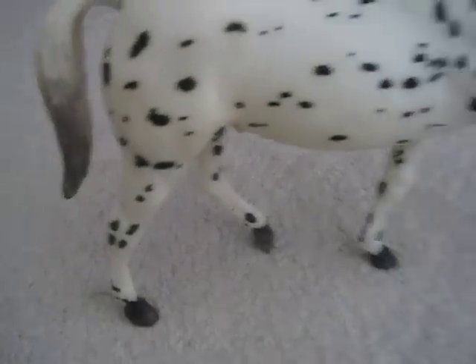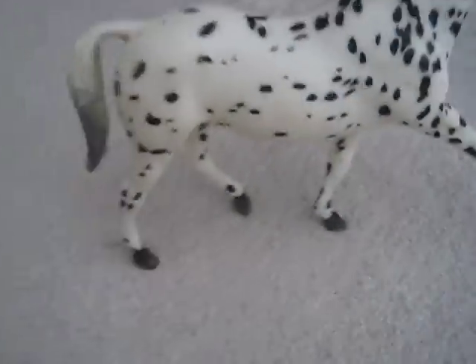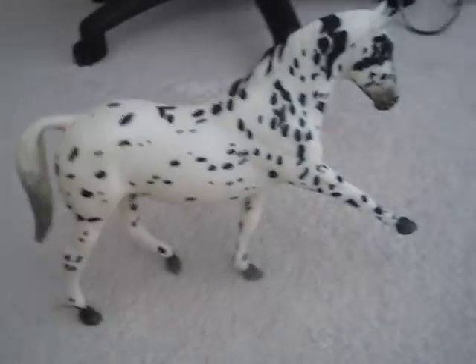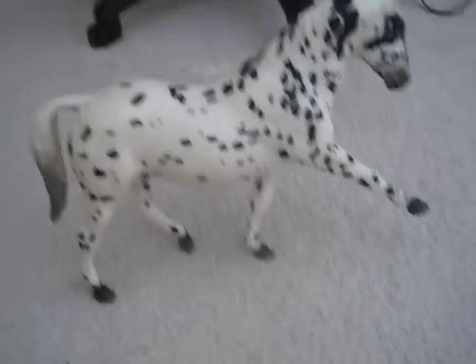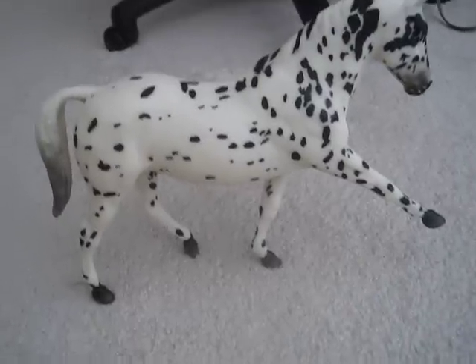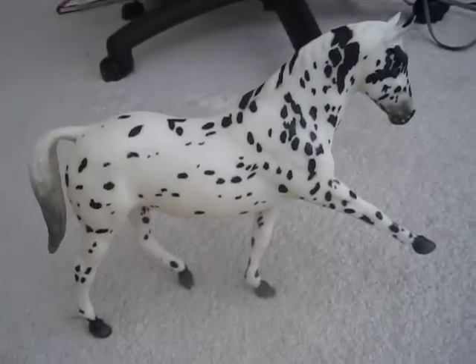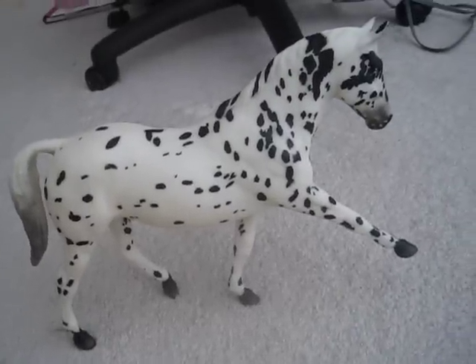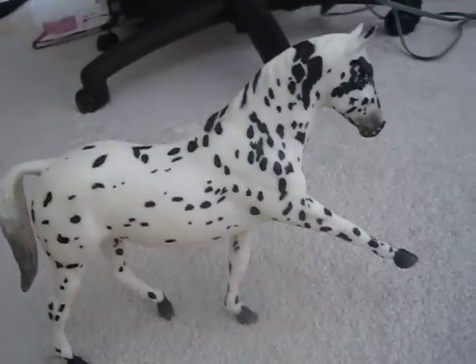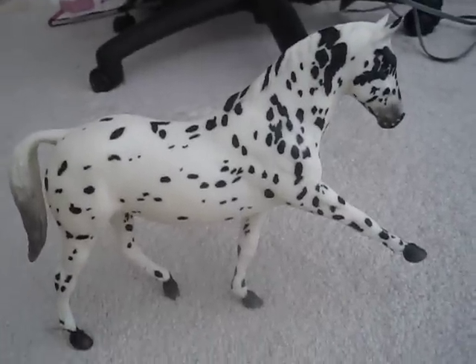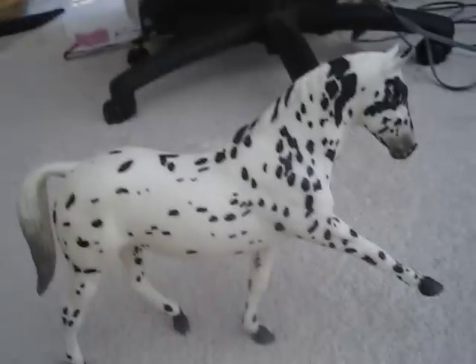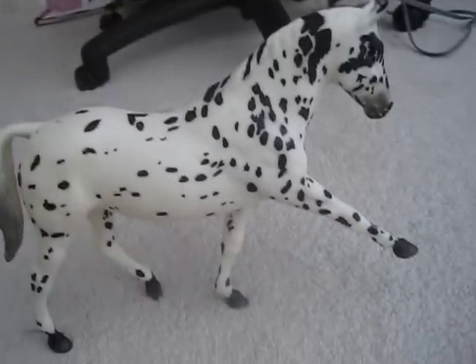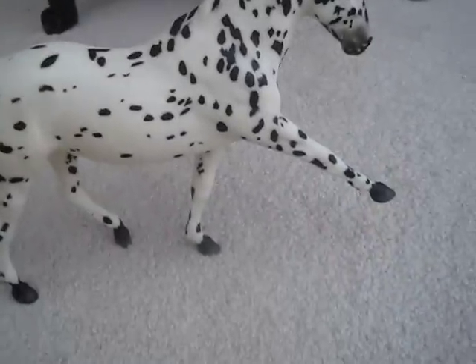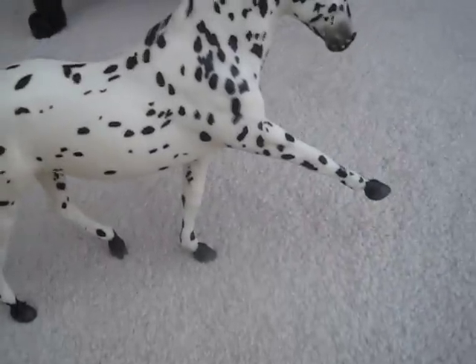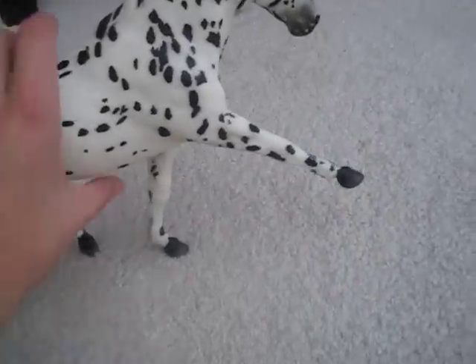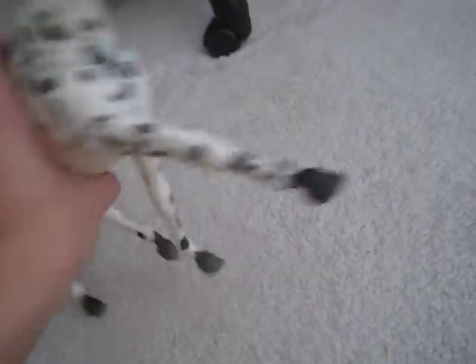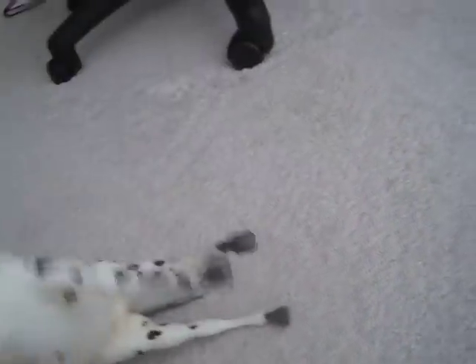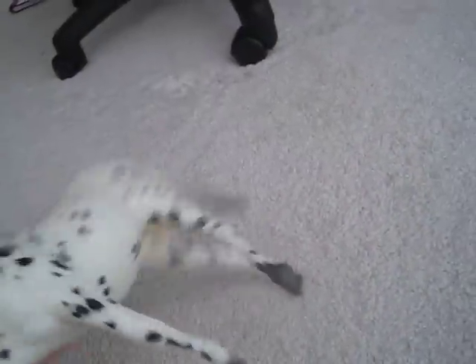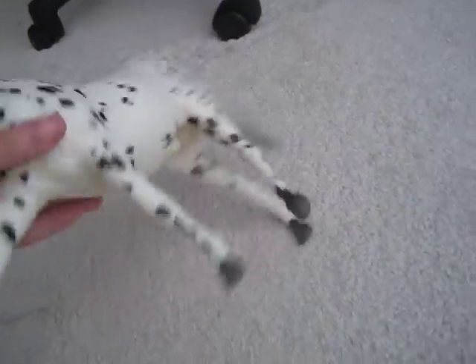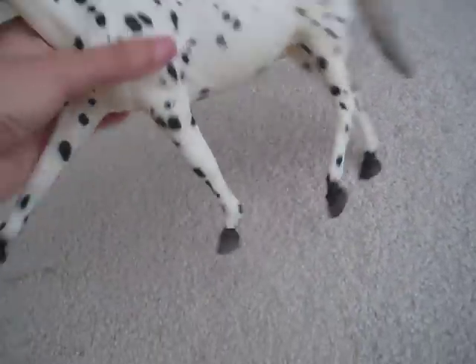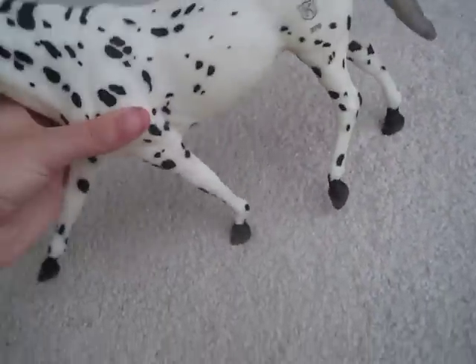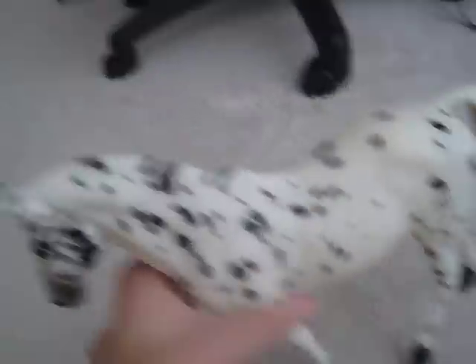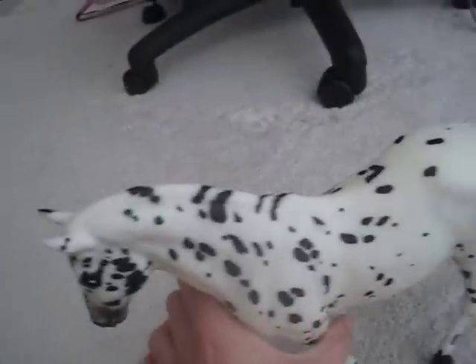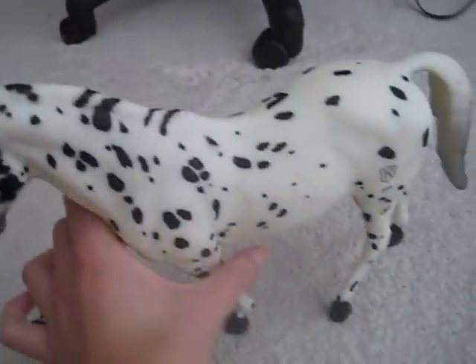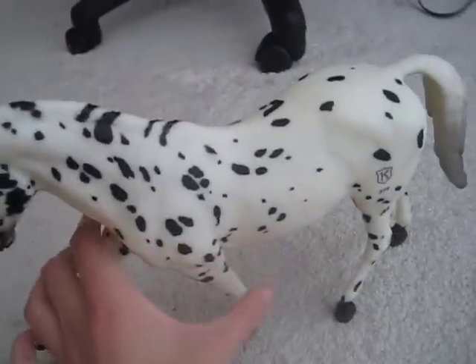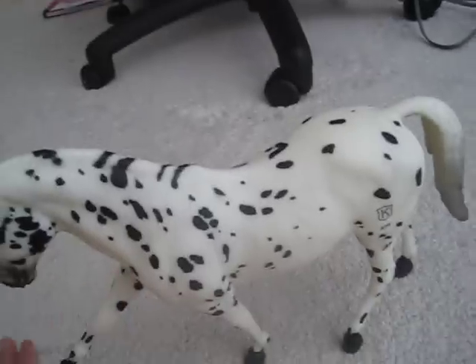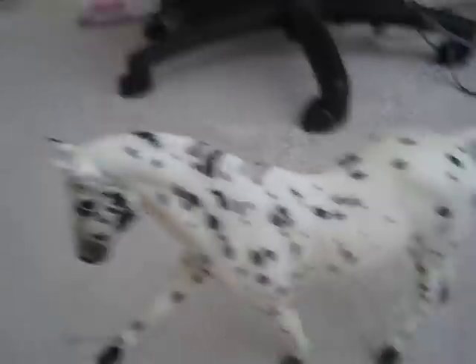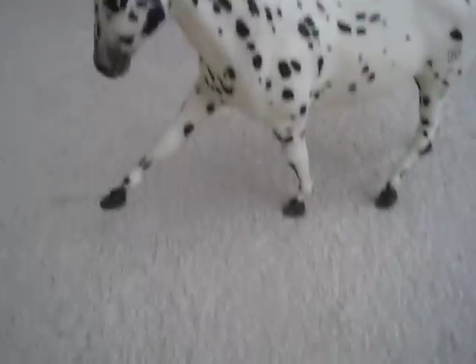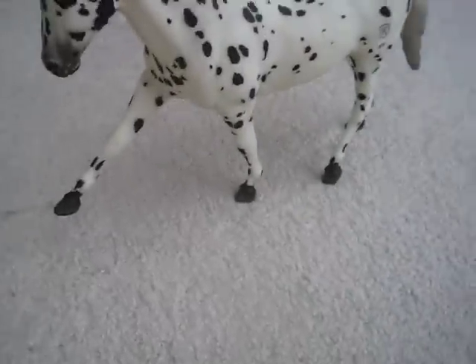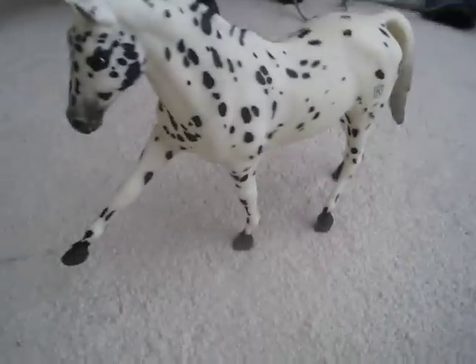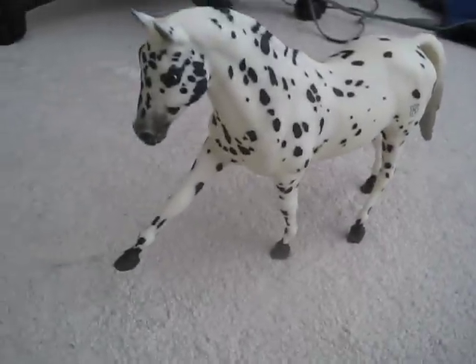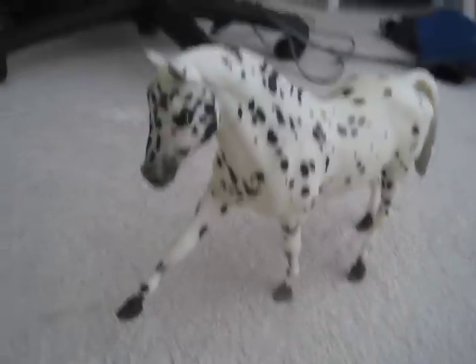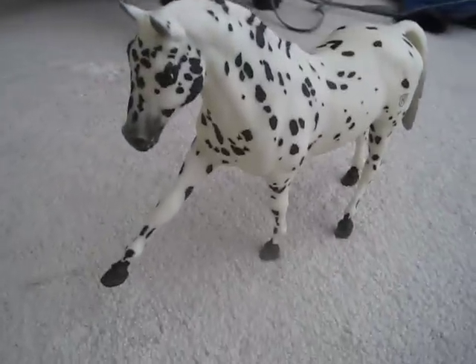Honestly, he's bigger than I thought he would be. I thought he would be just a tiny bit bigger than Just a Dream, but he's a lot bigger than her. And he's my first in the Pango mold, so he's very, very pretty.